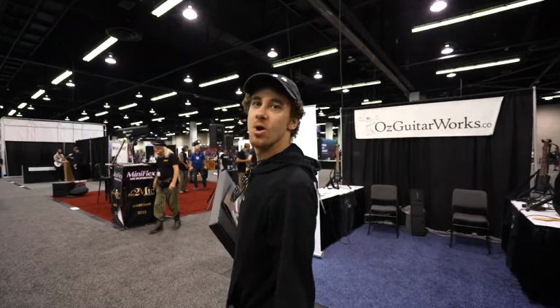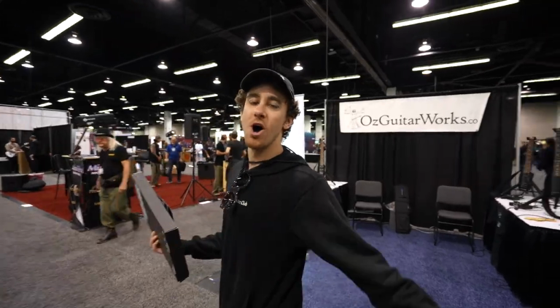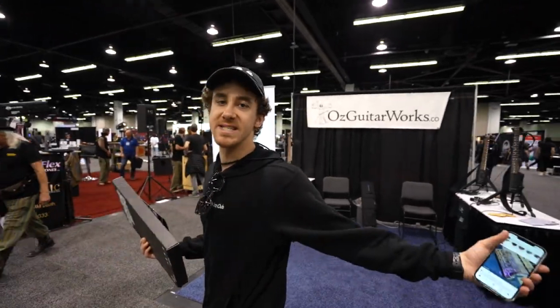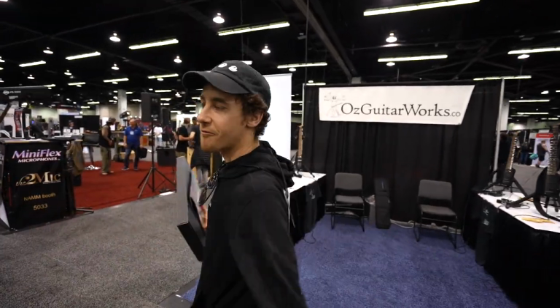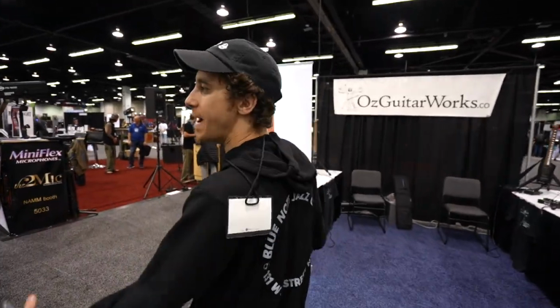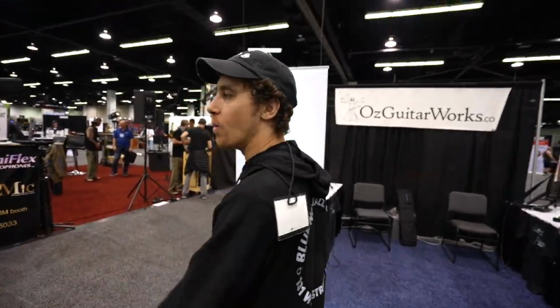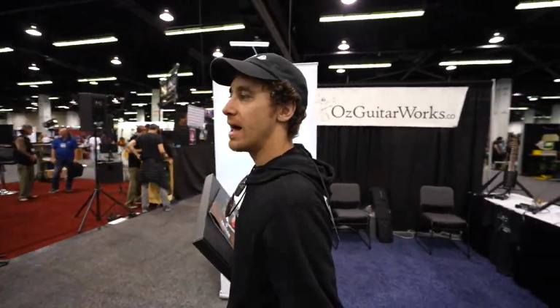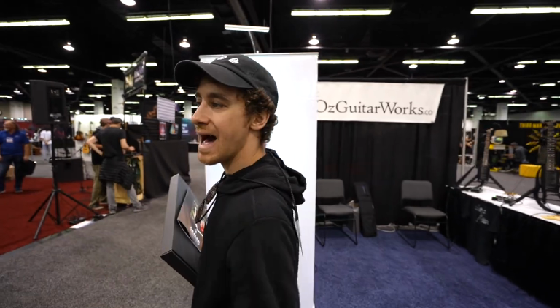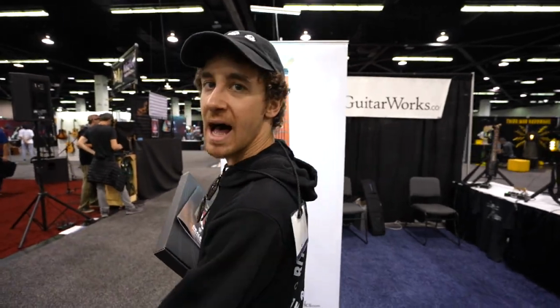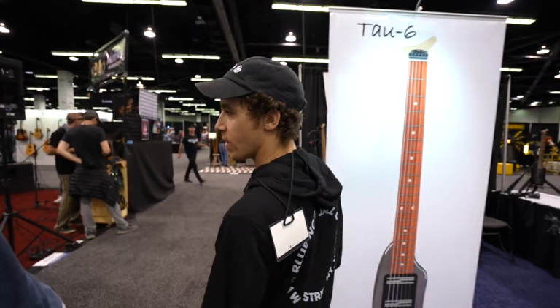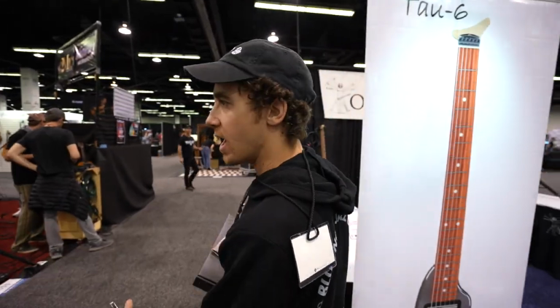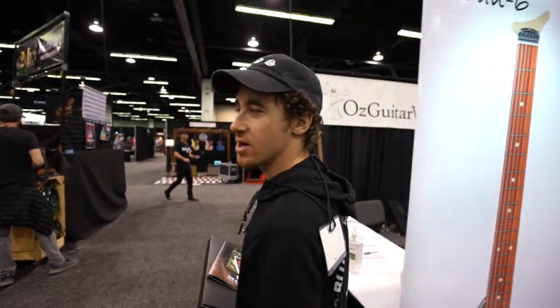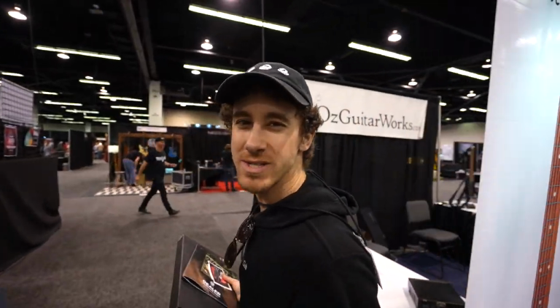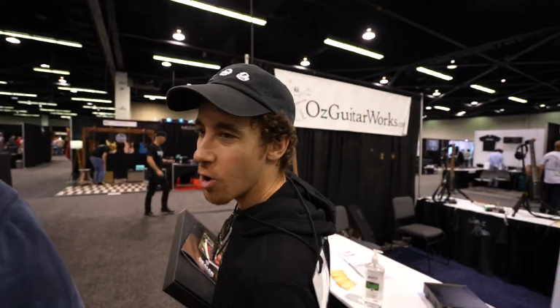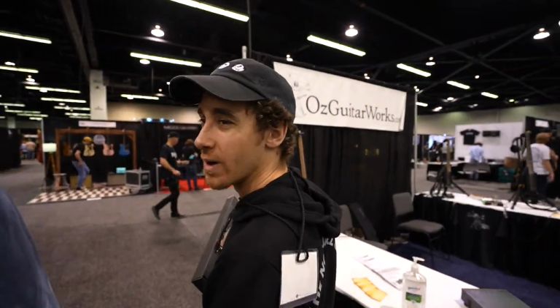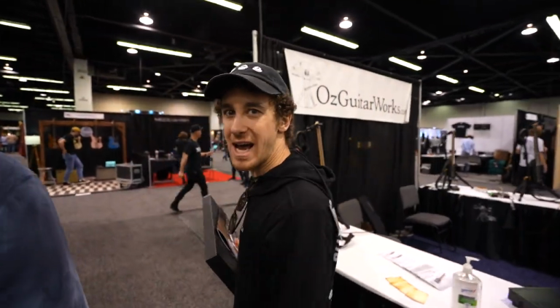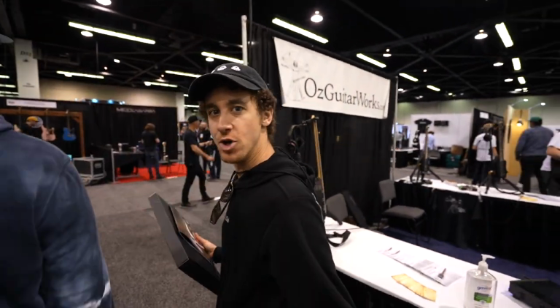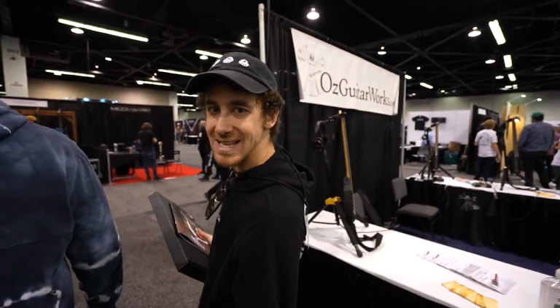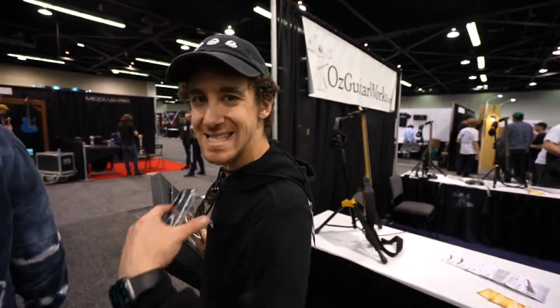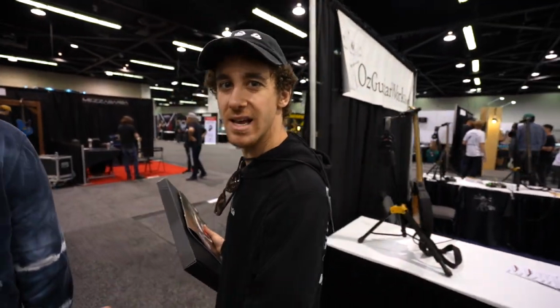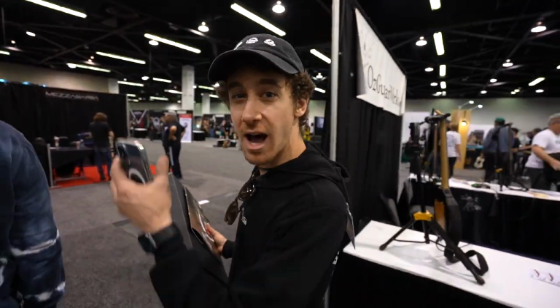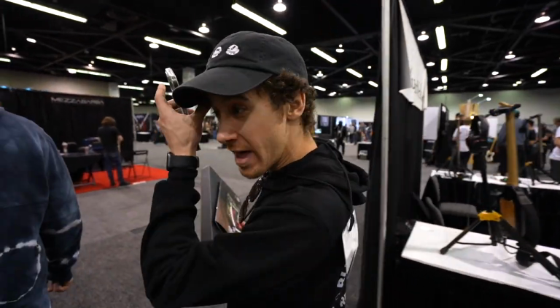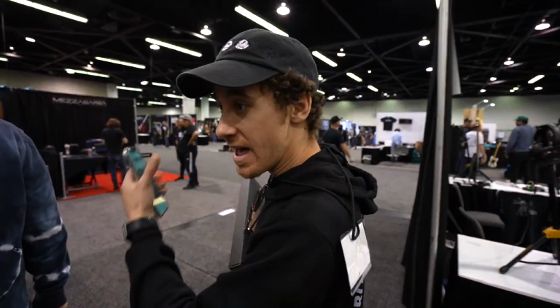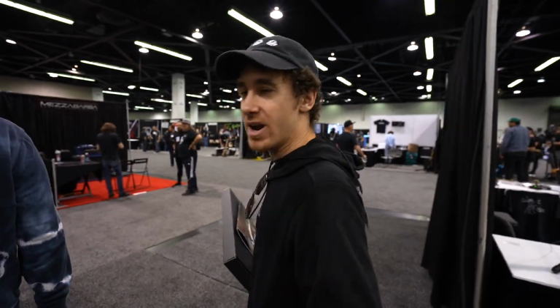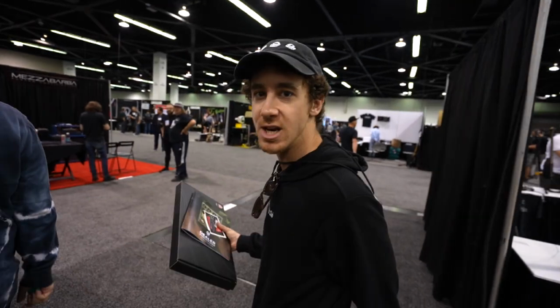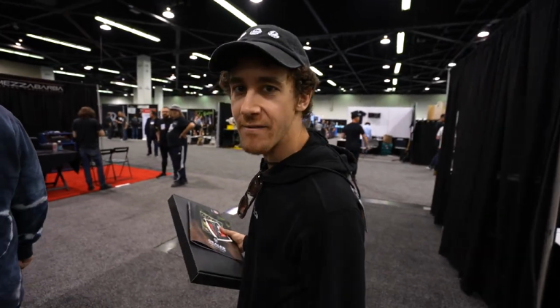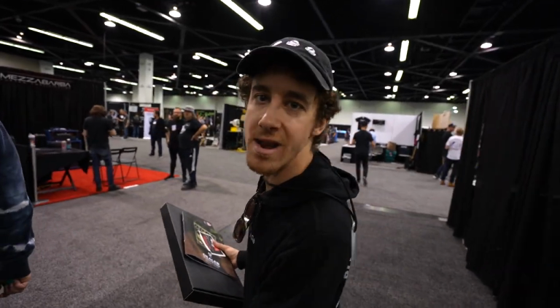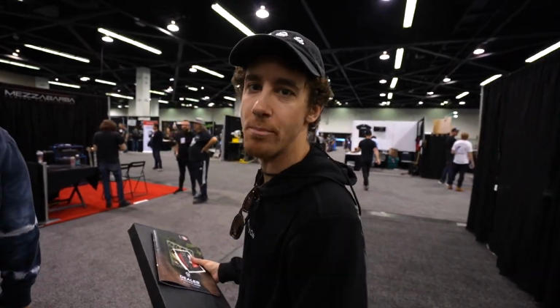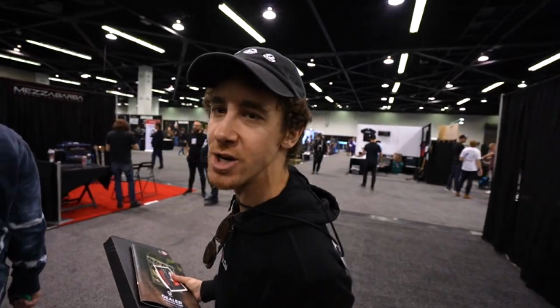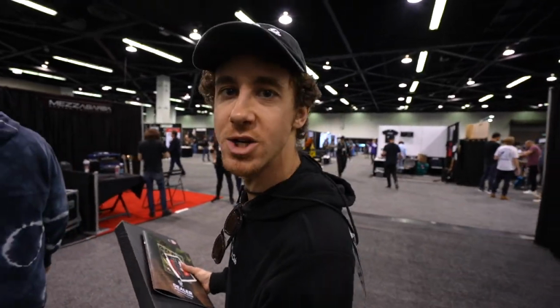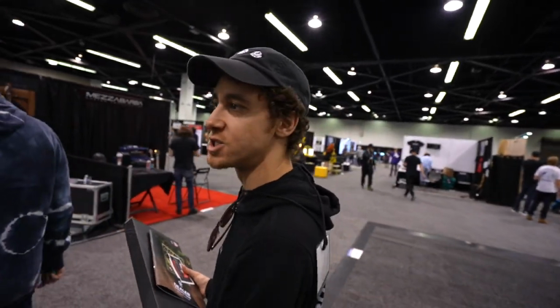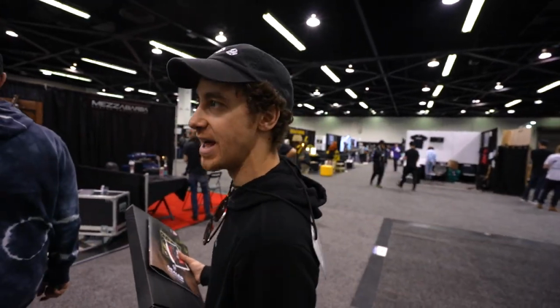You're kind of sold me. We're going to check out the new Line 6 Helix stuff and we're going to continue having fun. NAMM 2022, let's do this.